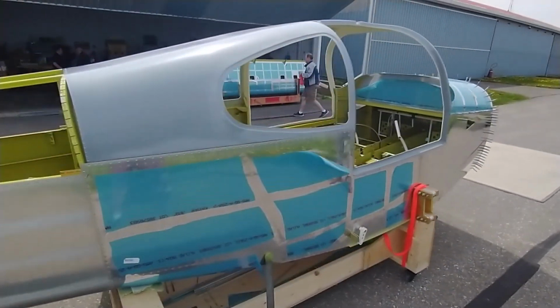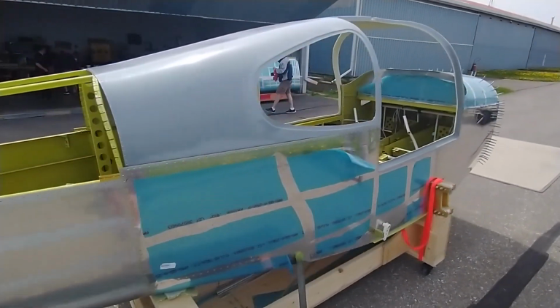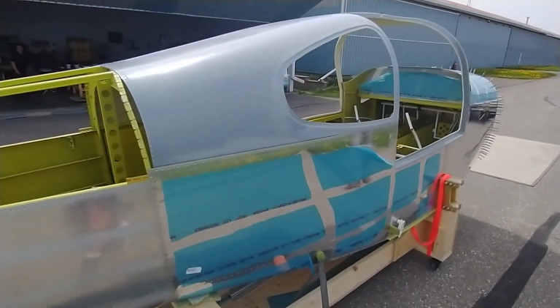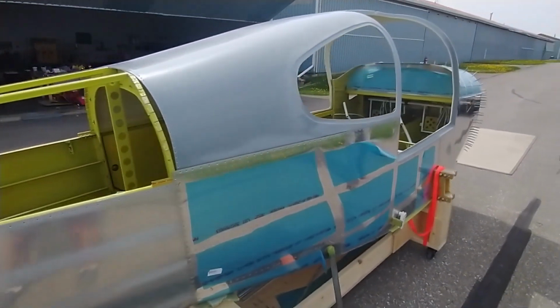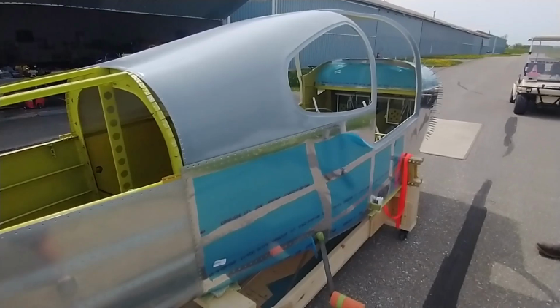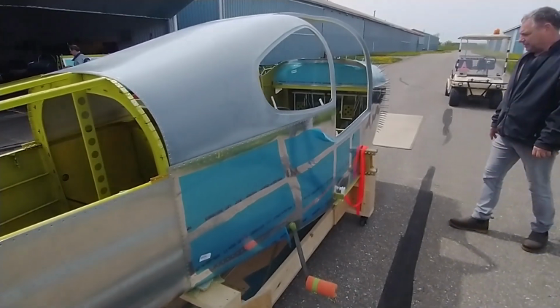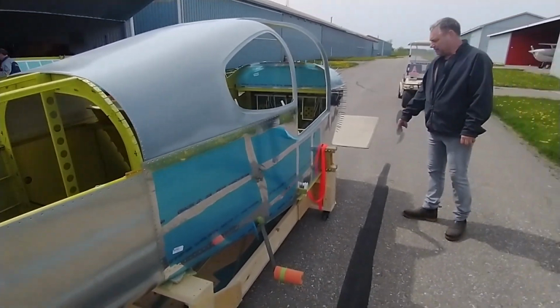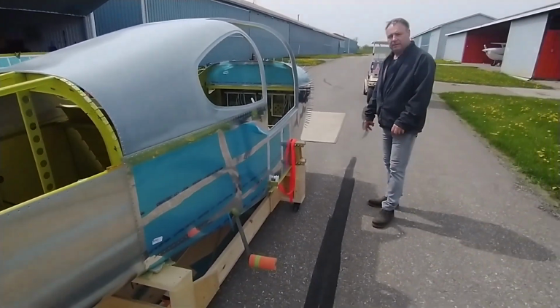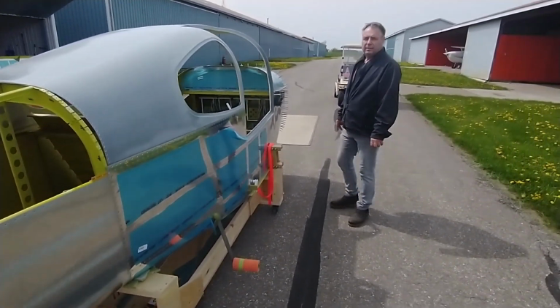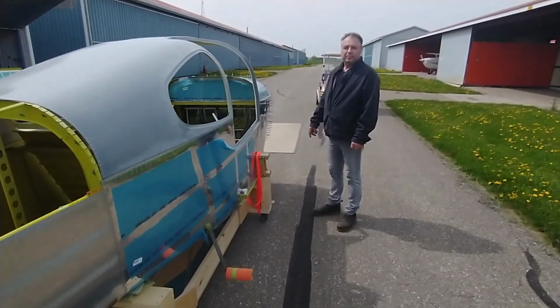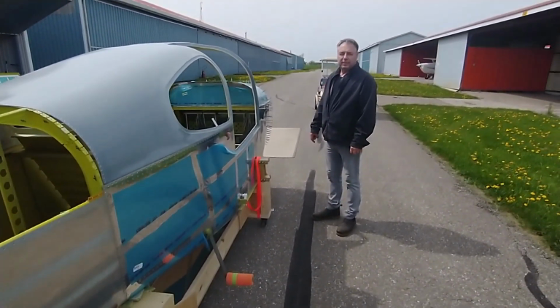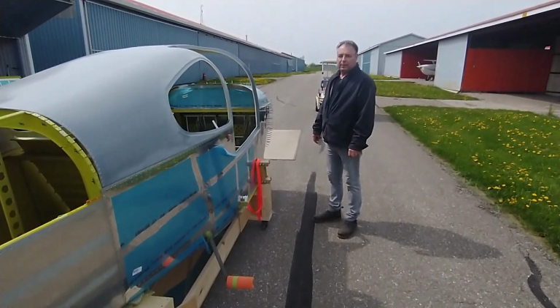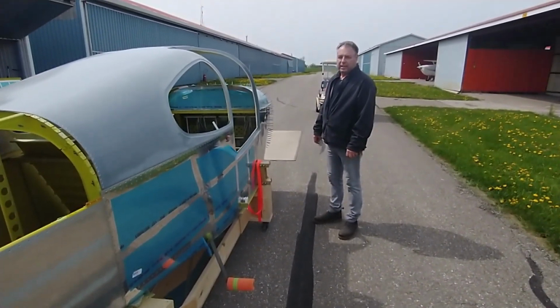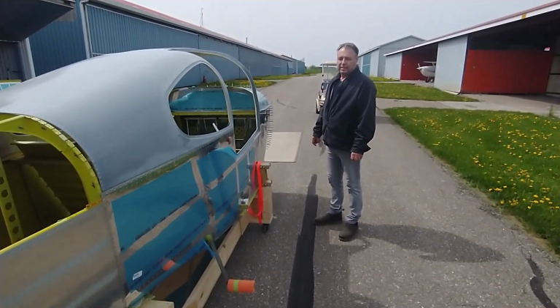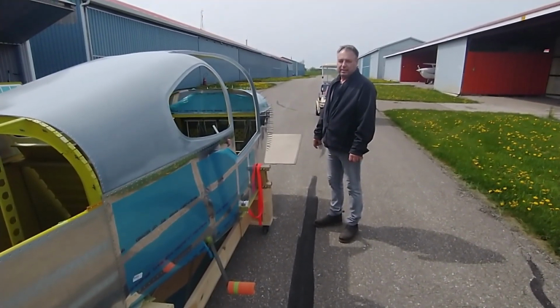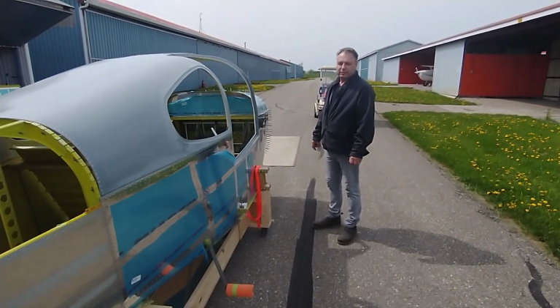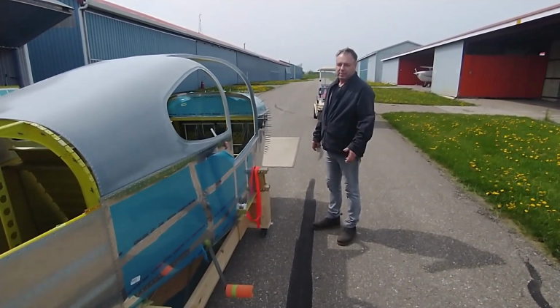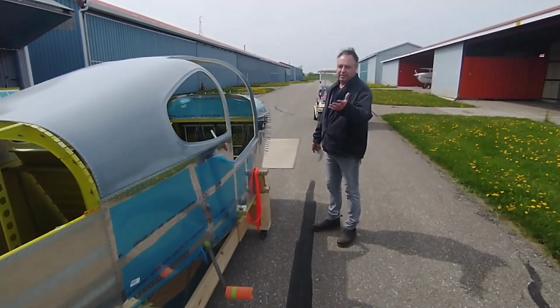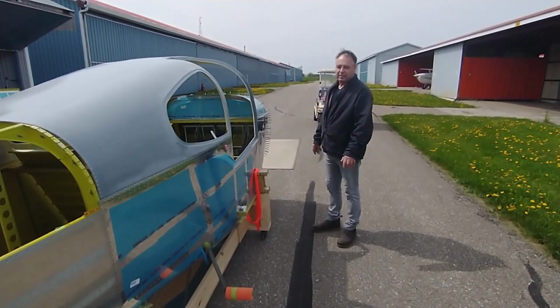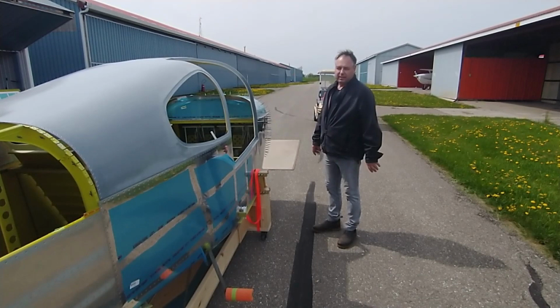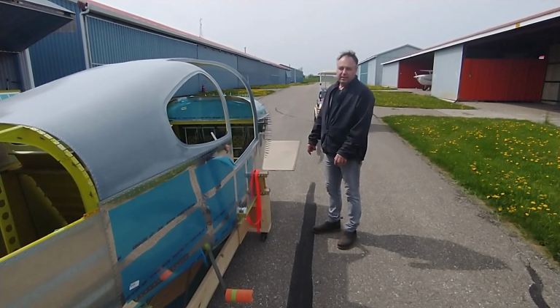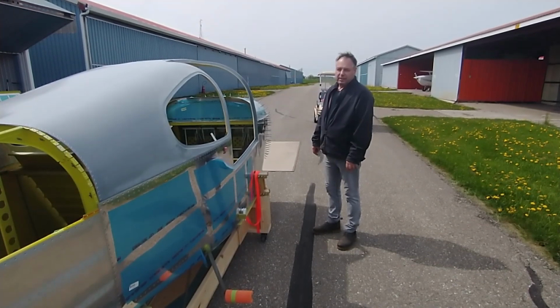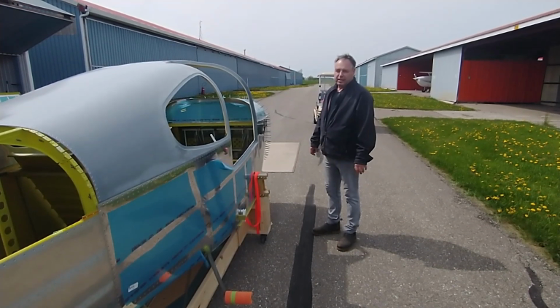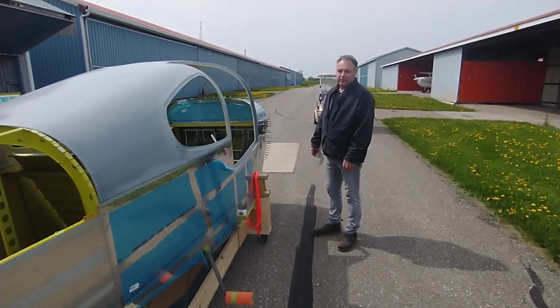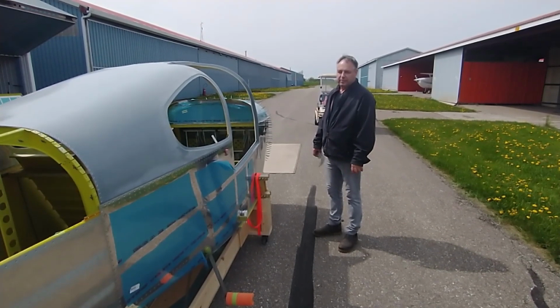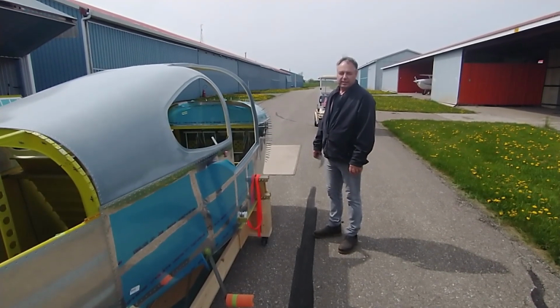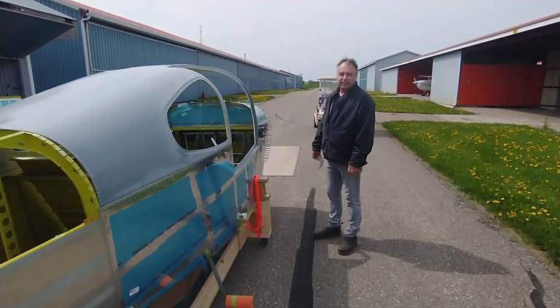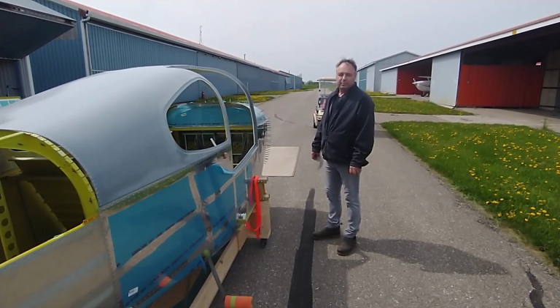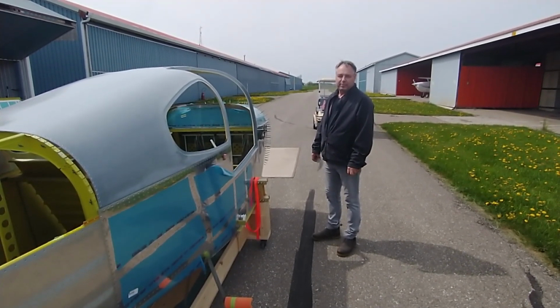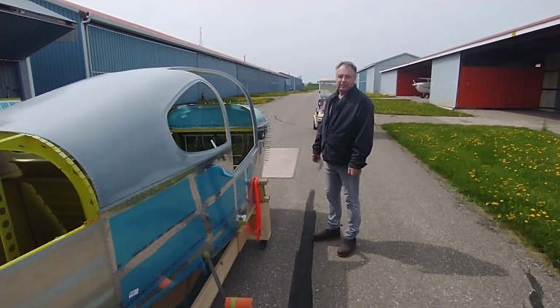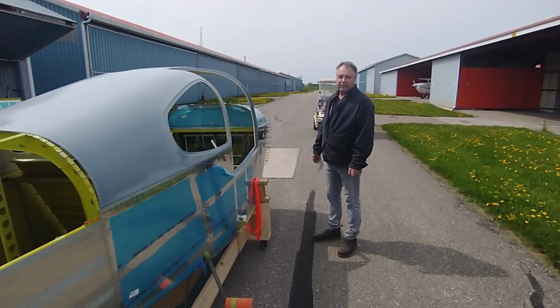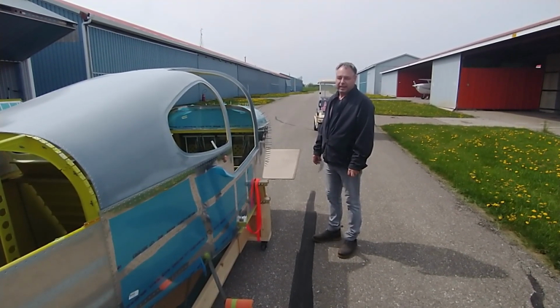Hopefully it'll fly one day soon. Once again, I'm Greg Vosper and this is C-FEAR. We're building this in Brampton, Ontario, Canada.